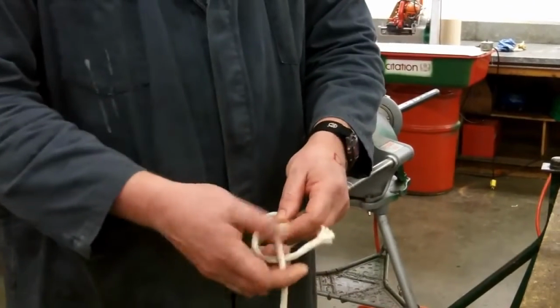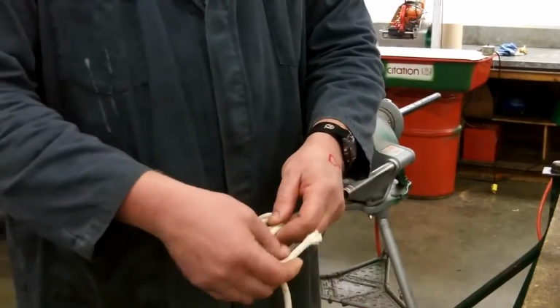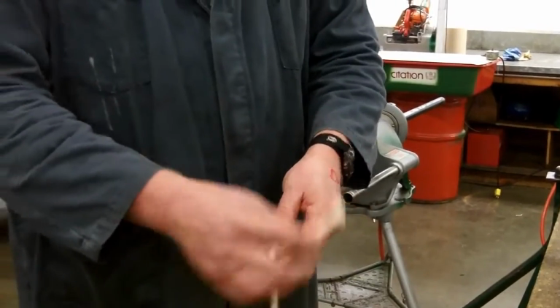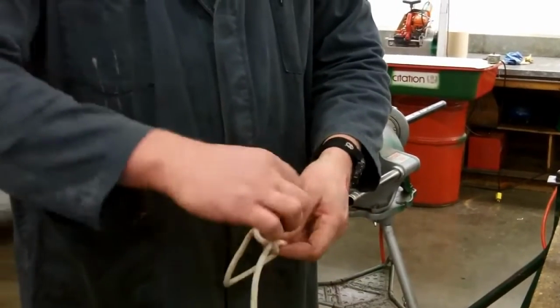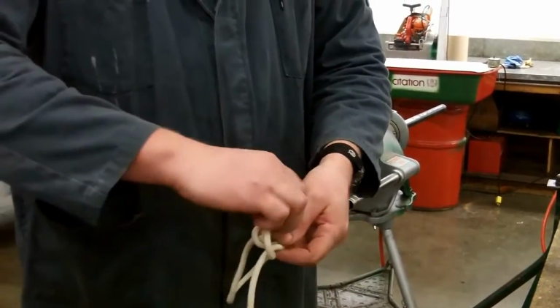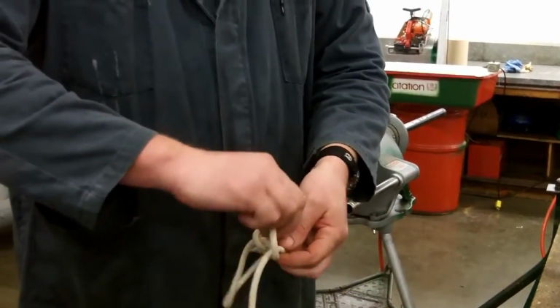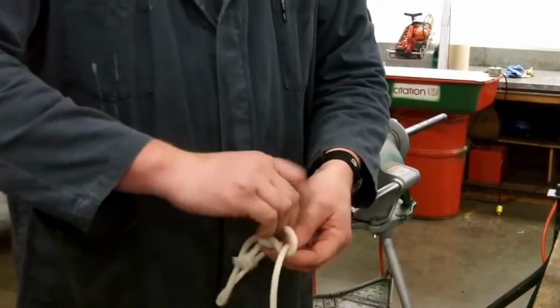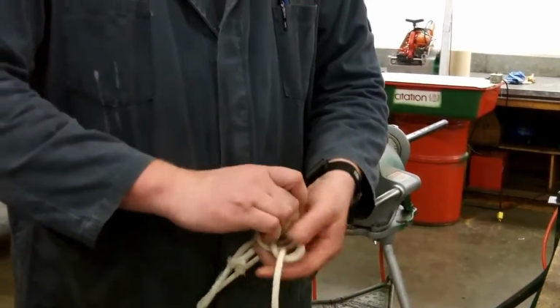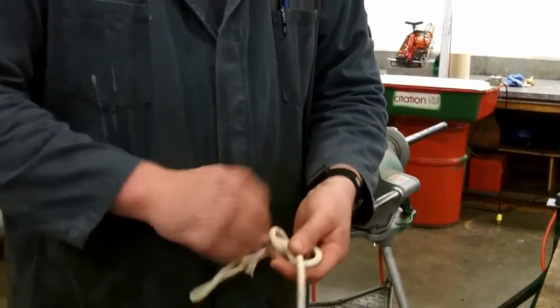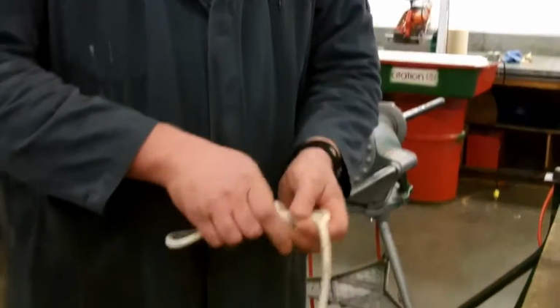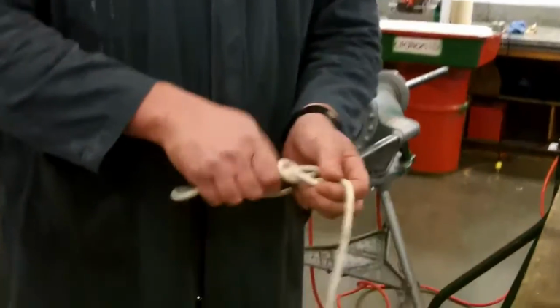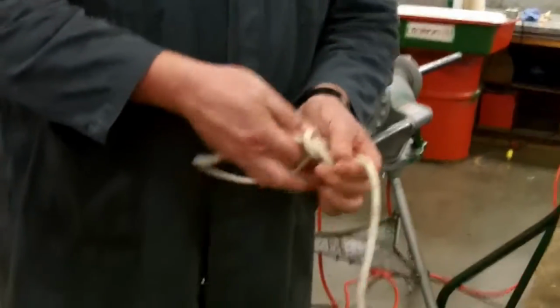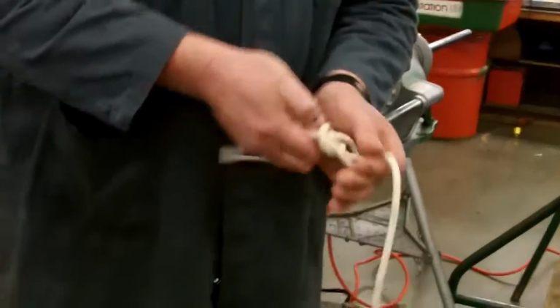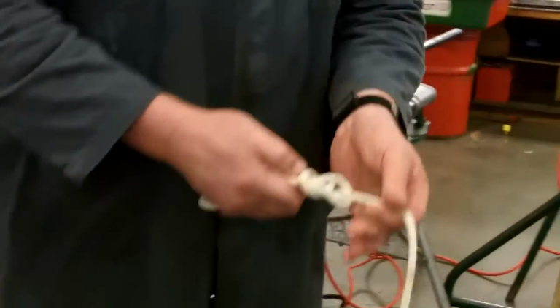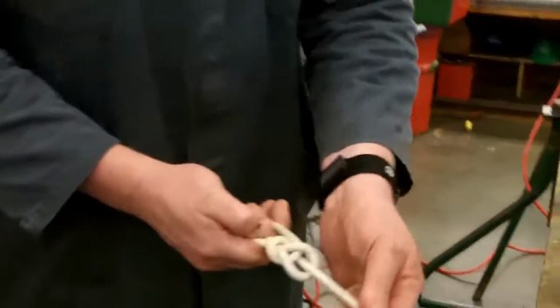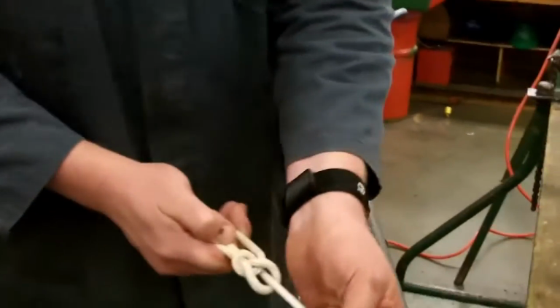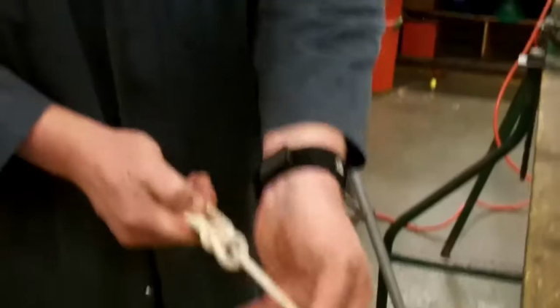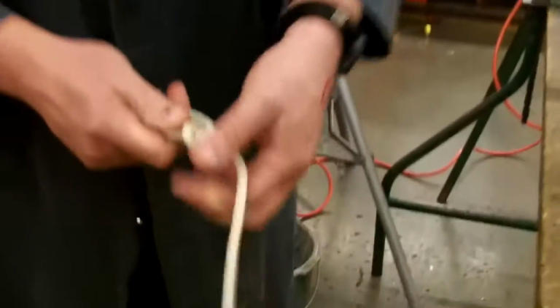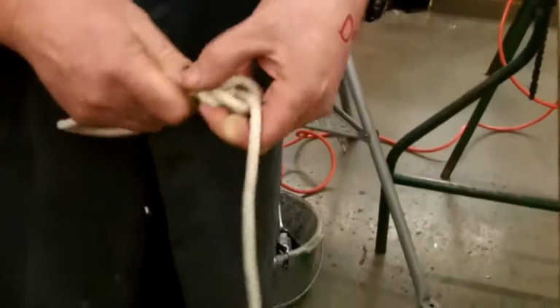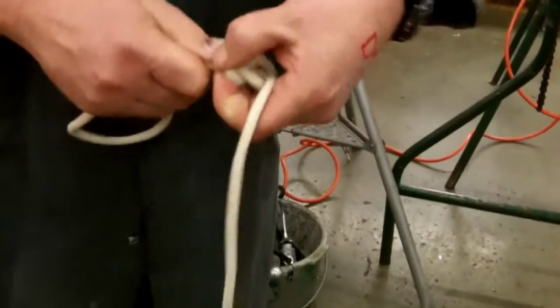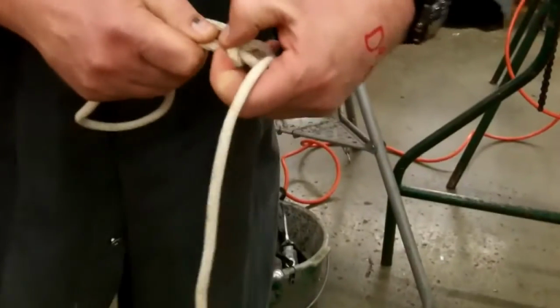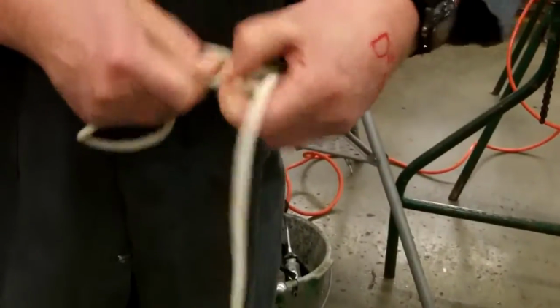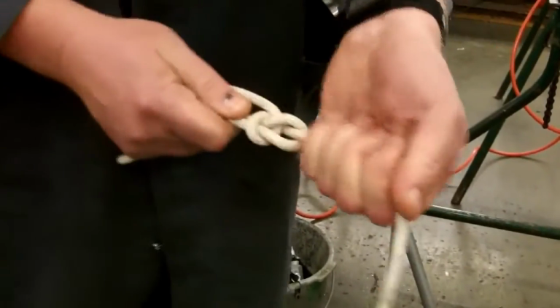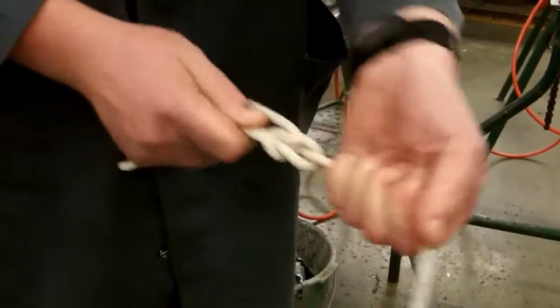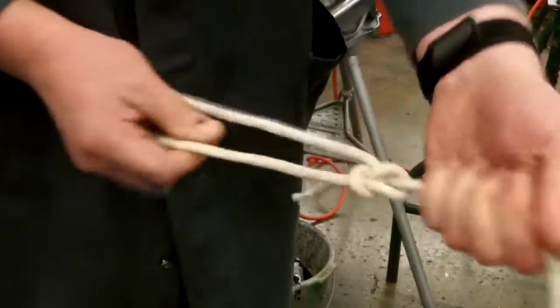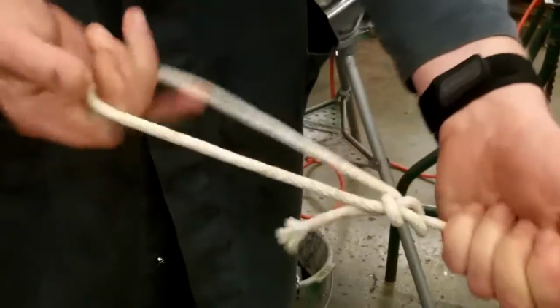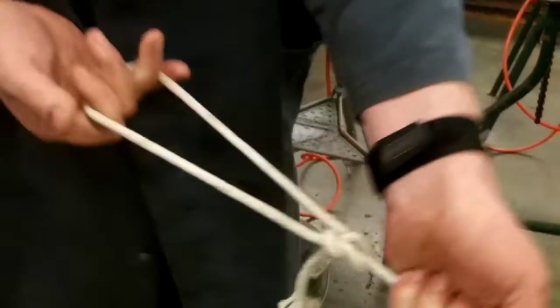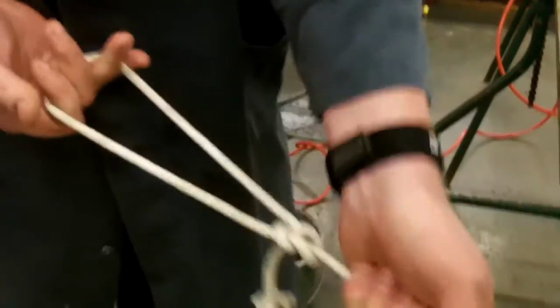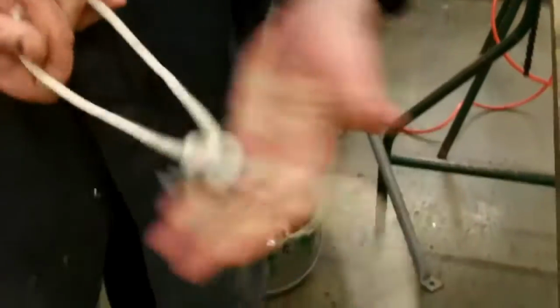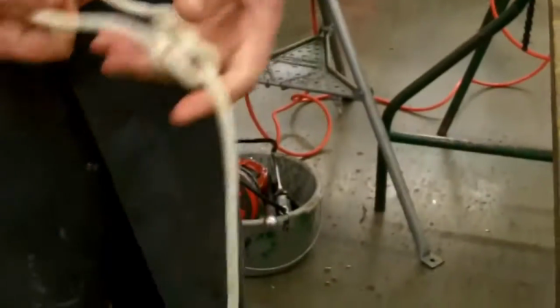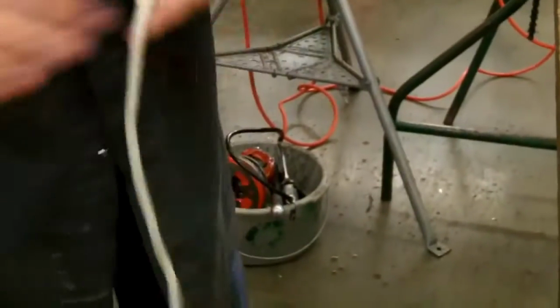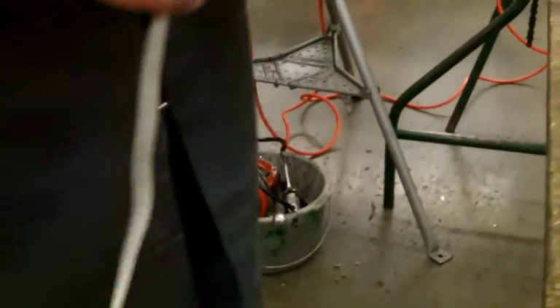Bunny rabbit up through the hole, back down — you've all heard that story before, I hope. Your bowline should be a nice, easy, straight loop on that.